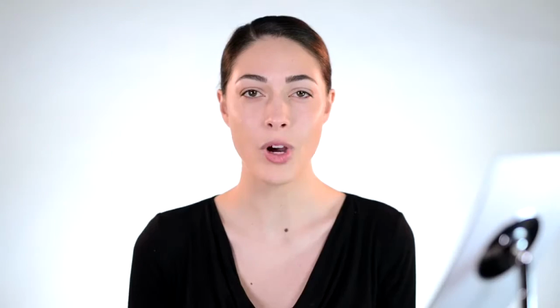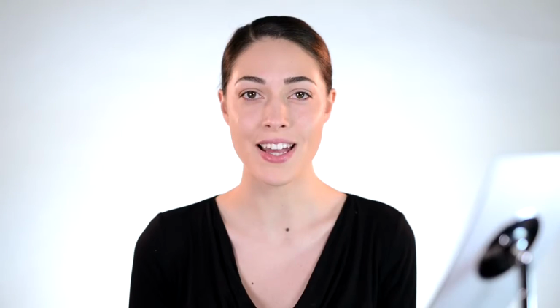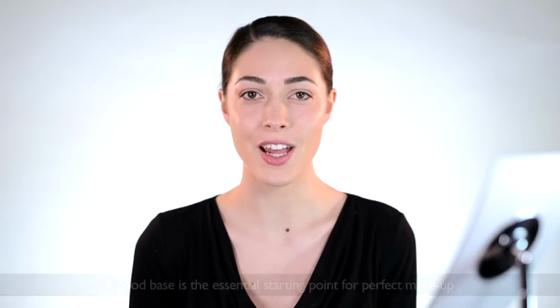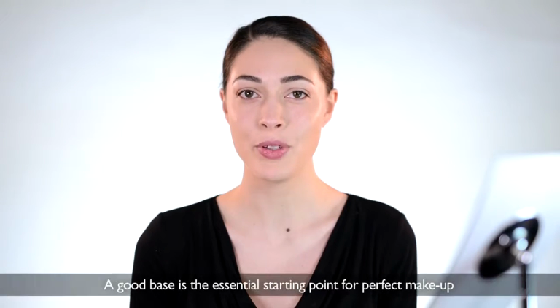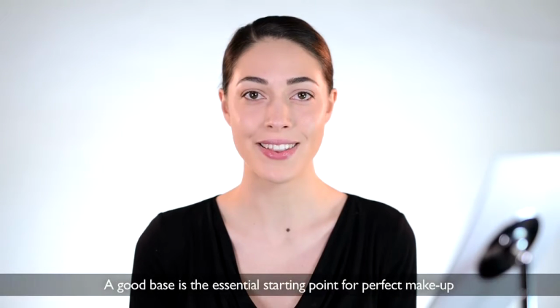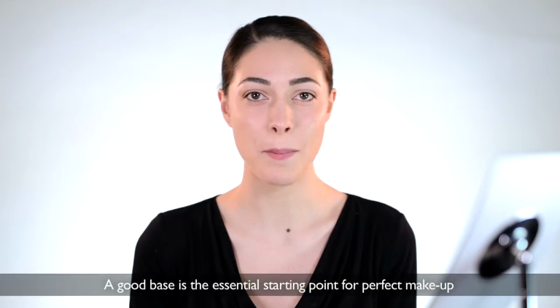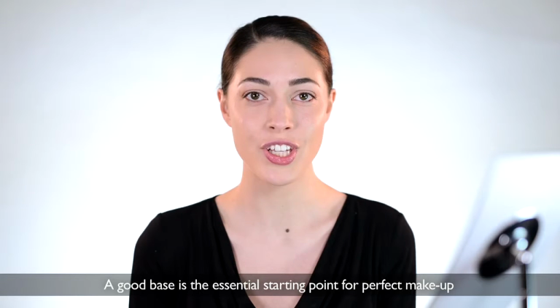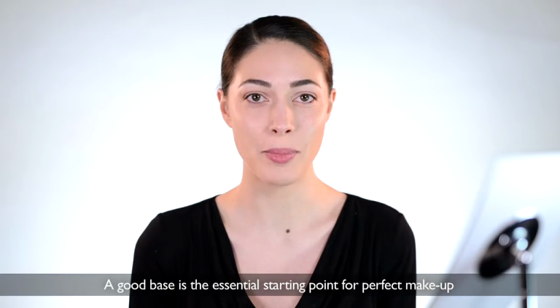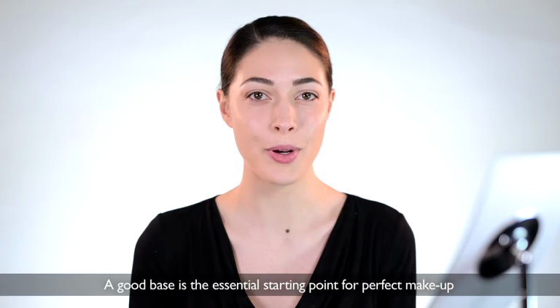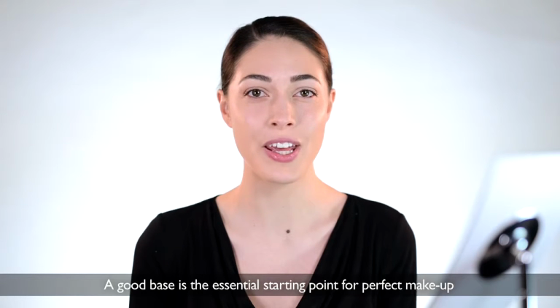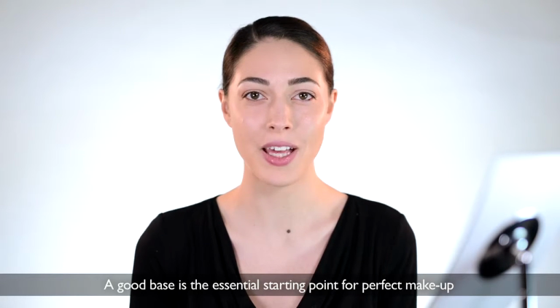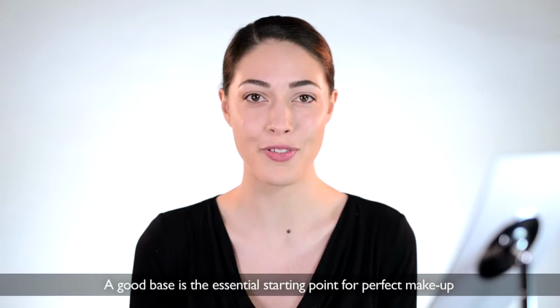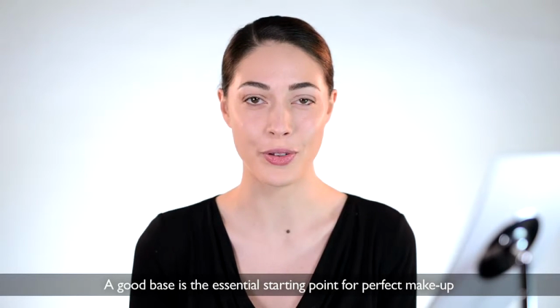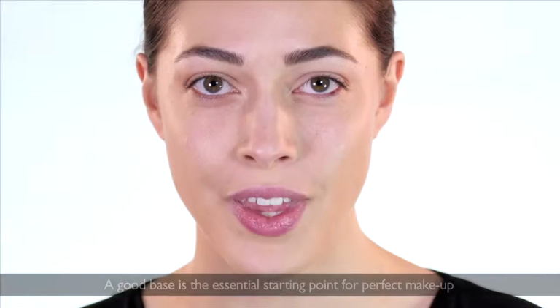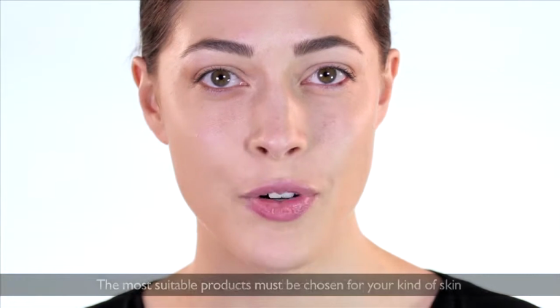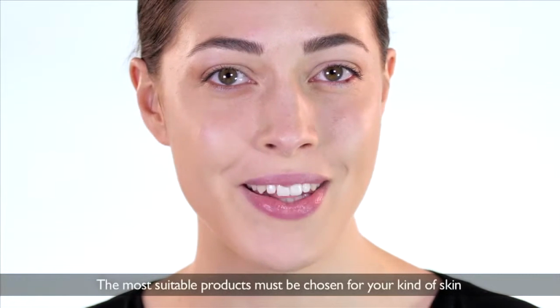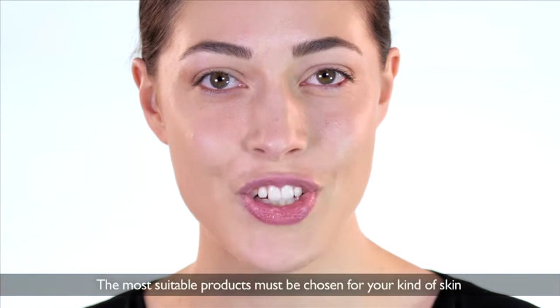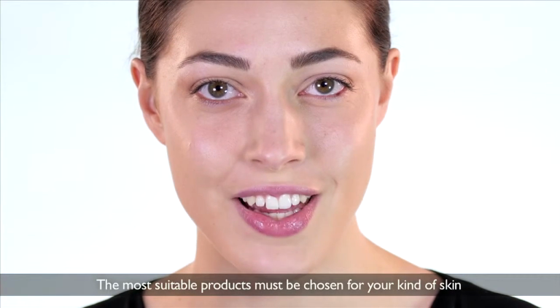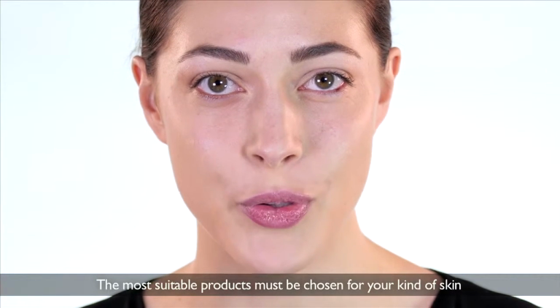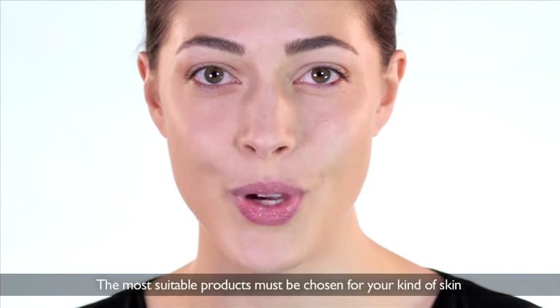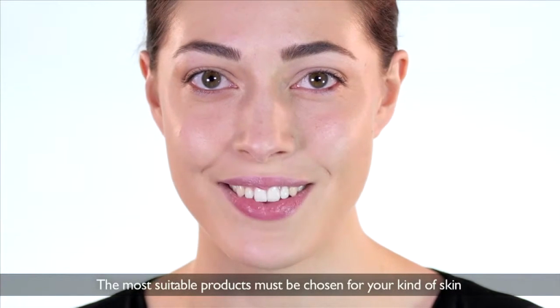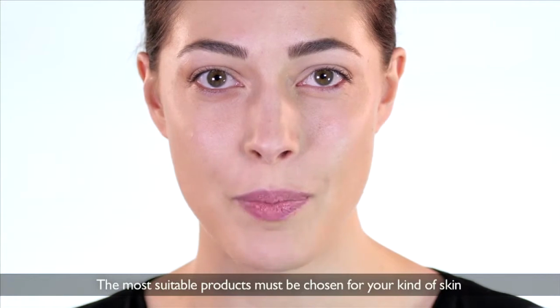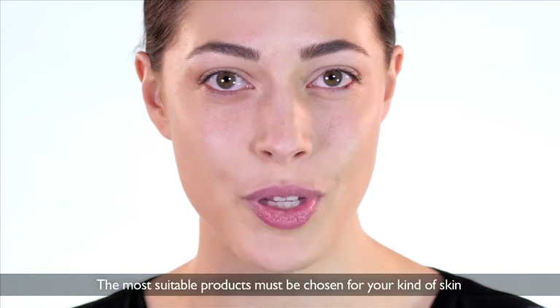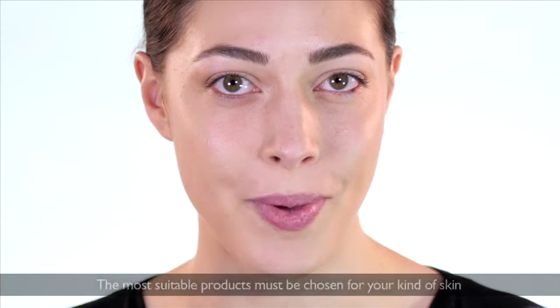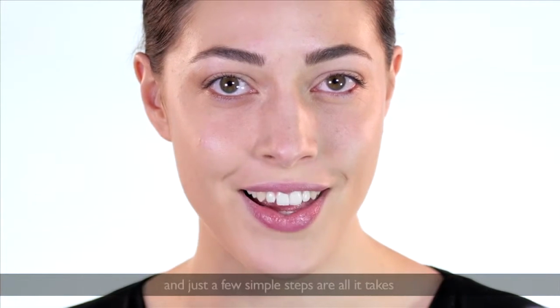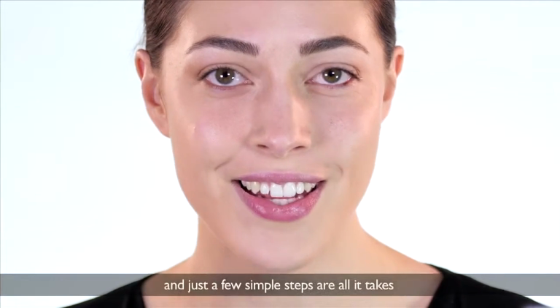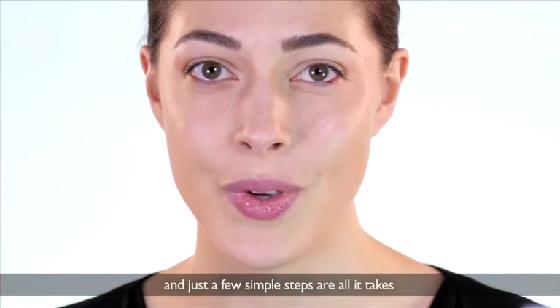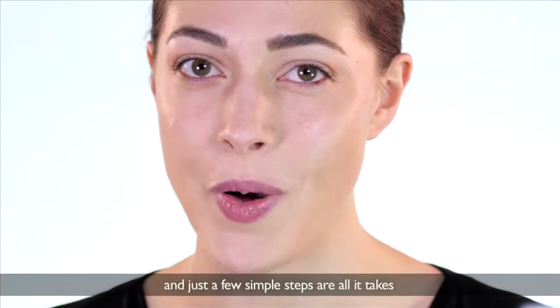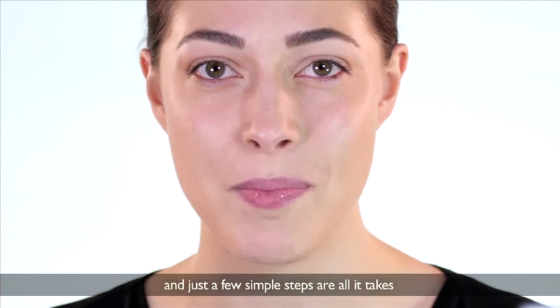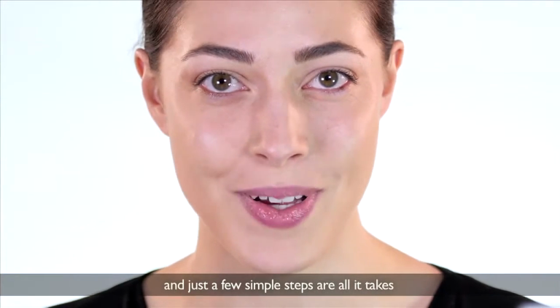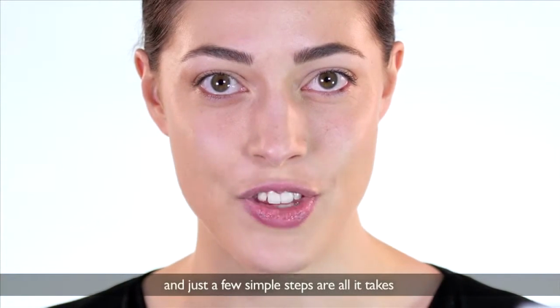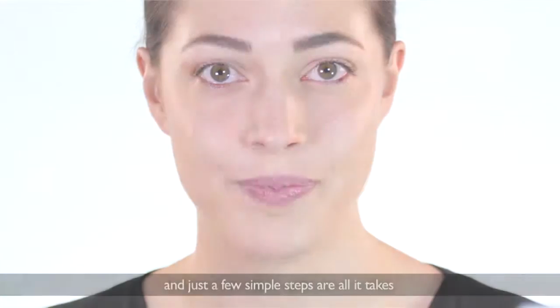A good base is the essential starting point for perfect makeup. The most suitable products must be chosen for your kind of skin, and just a few simple steps are all it takes.